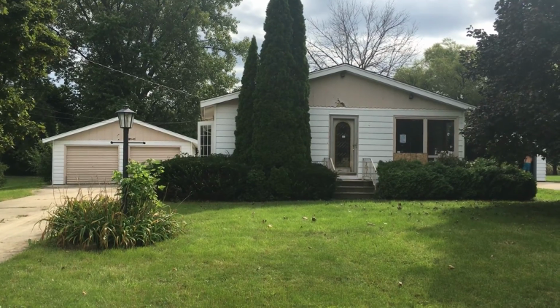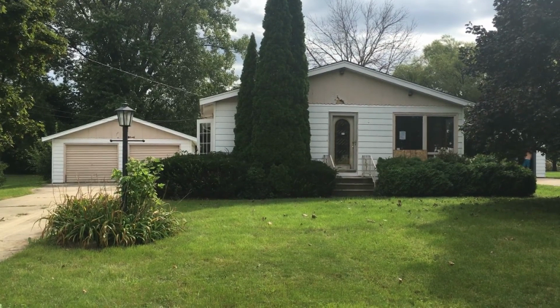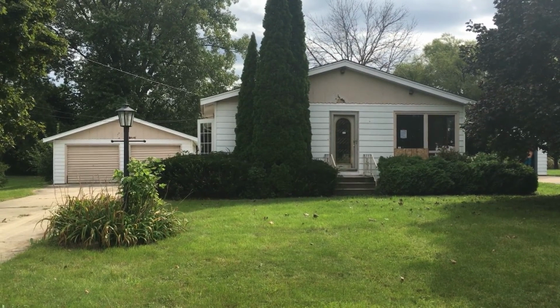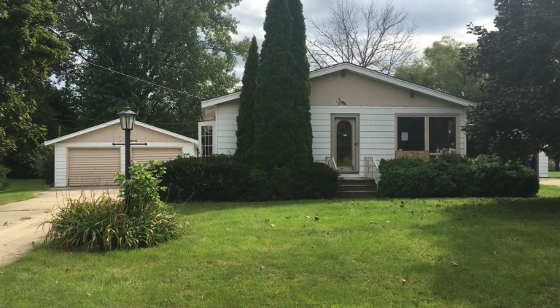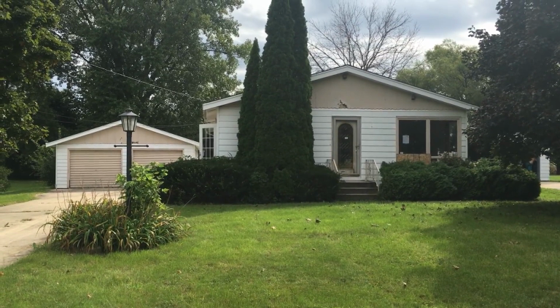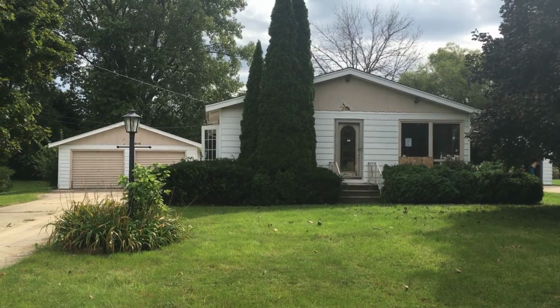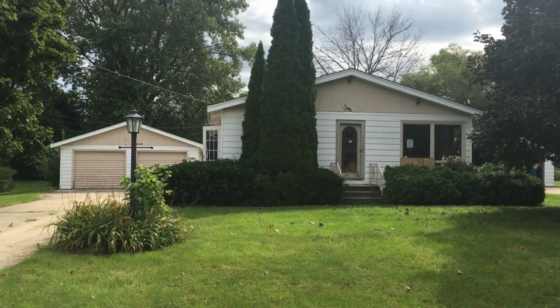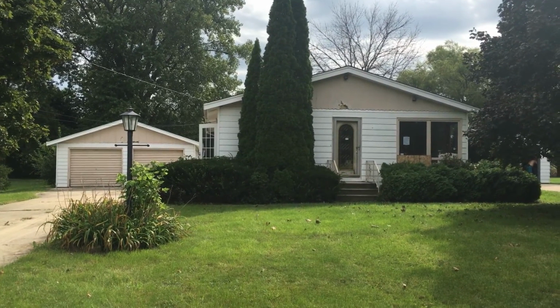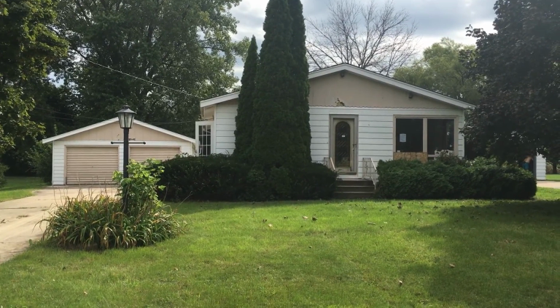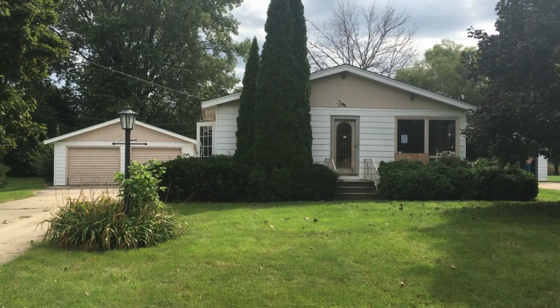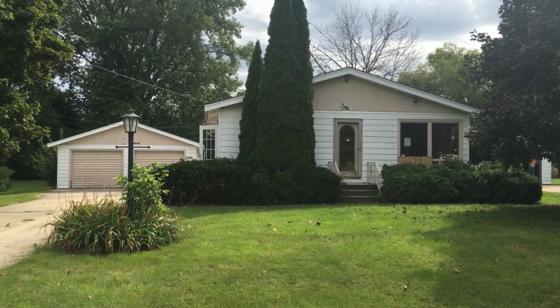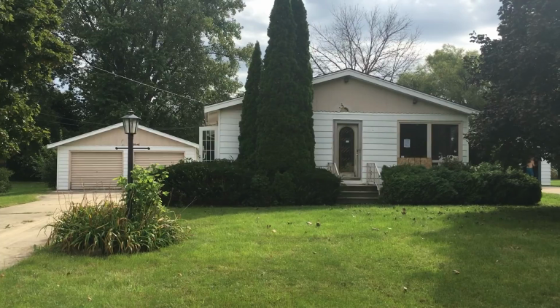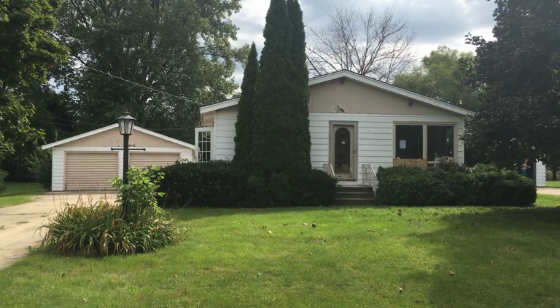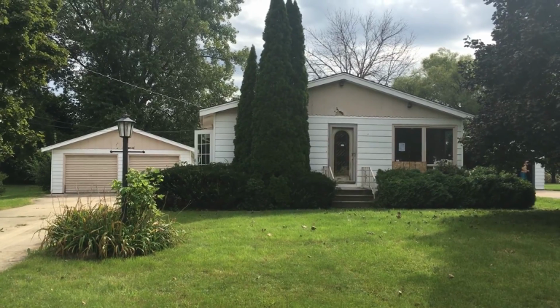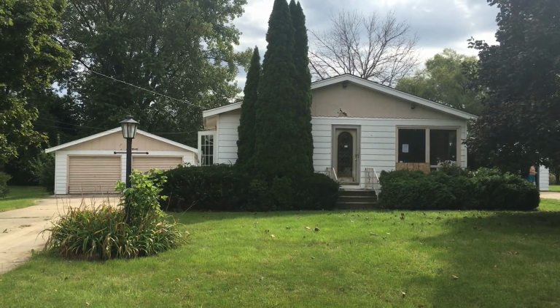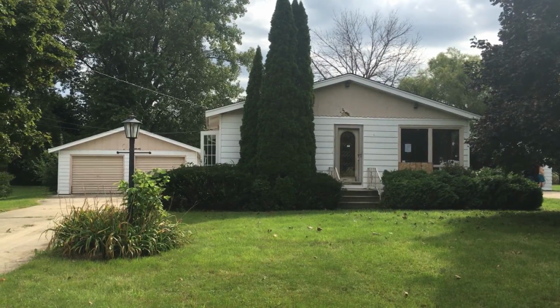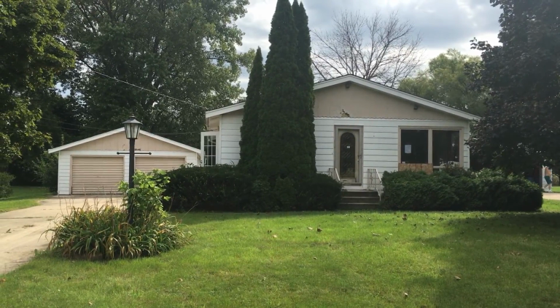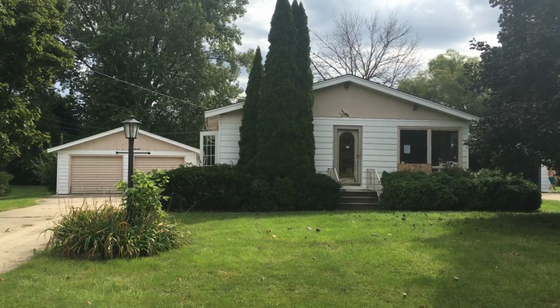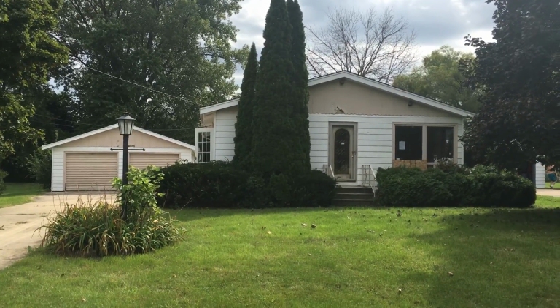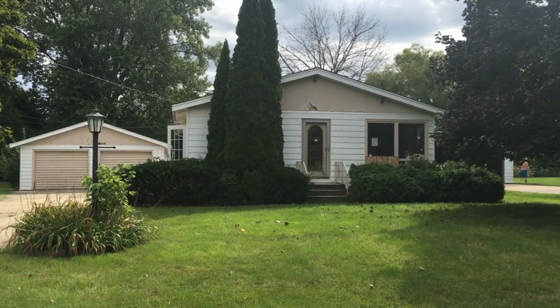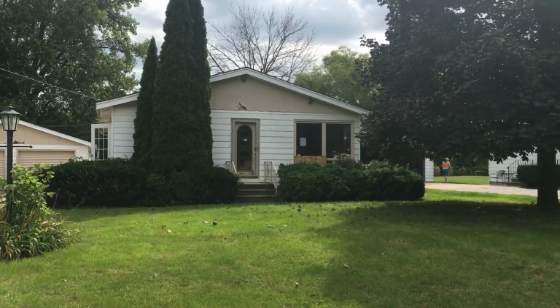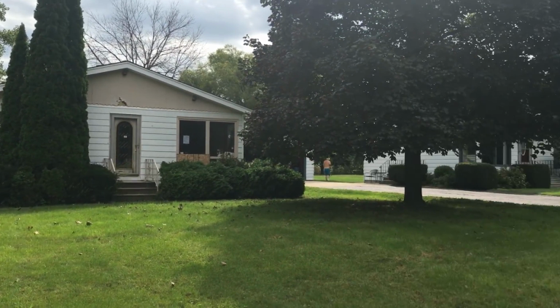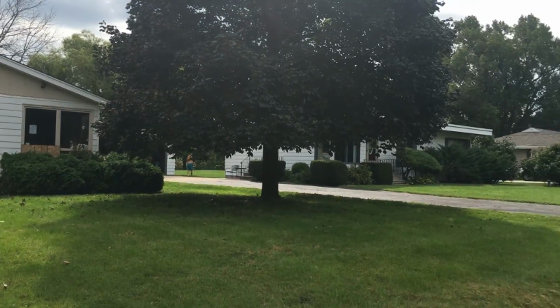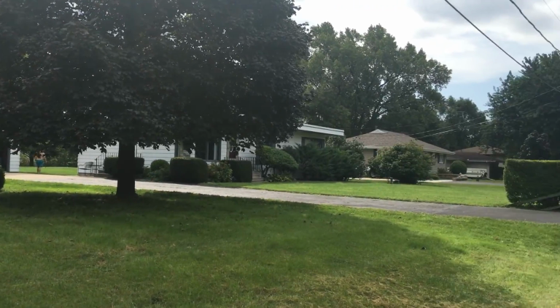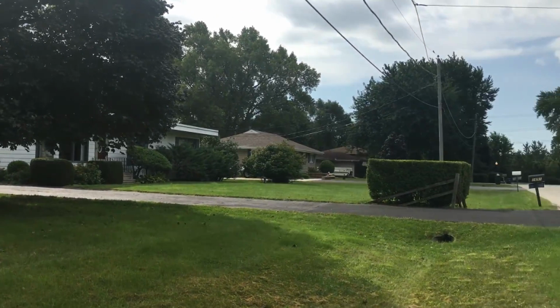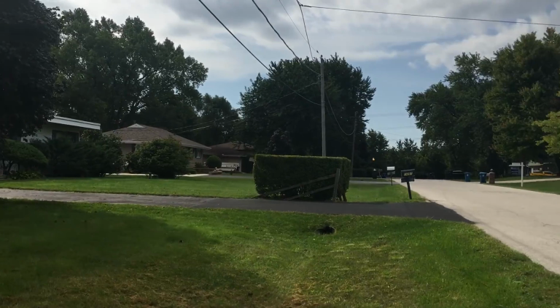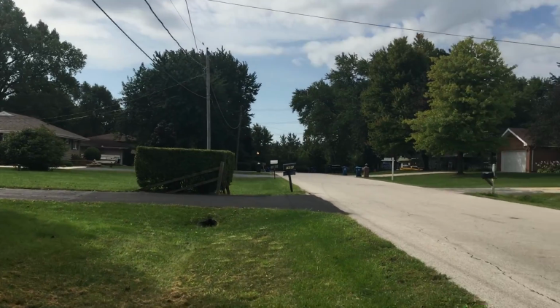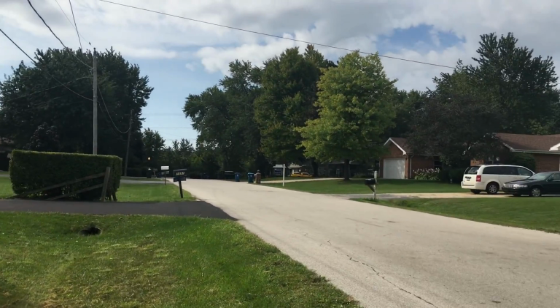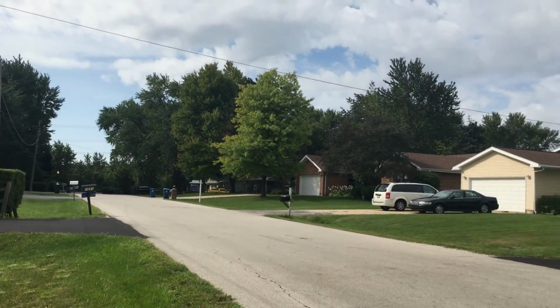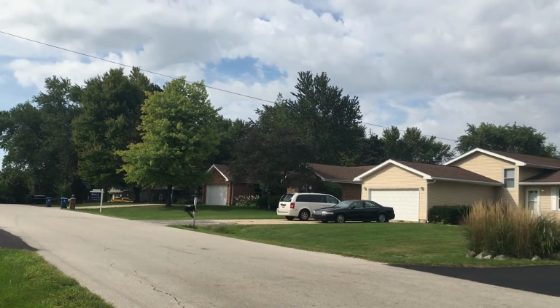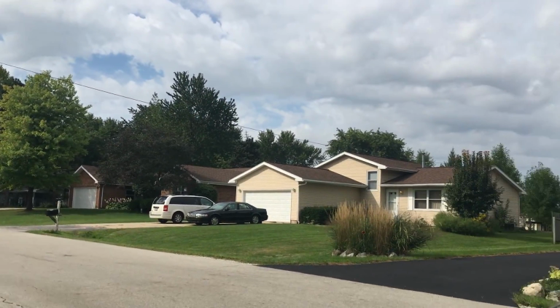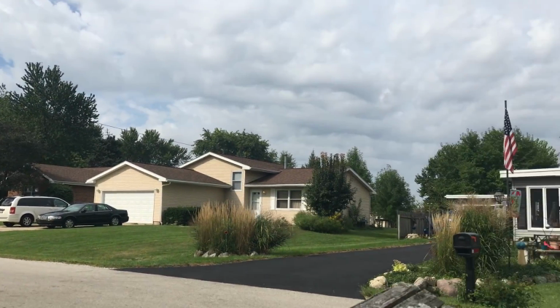This is 1711 Gary Avenue in Aurora. This is a three-bedroom home featuring two full bathrooms with a full basement. We have a very quiet neighborhood here, quiet street.